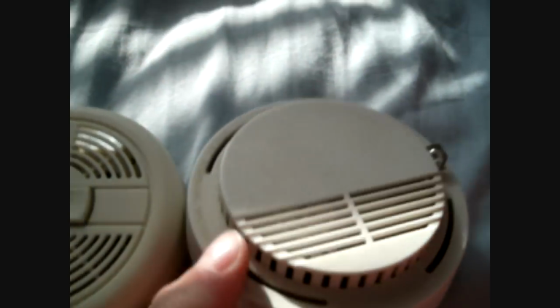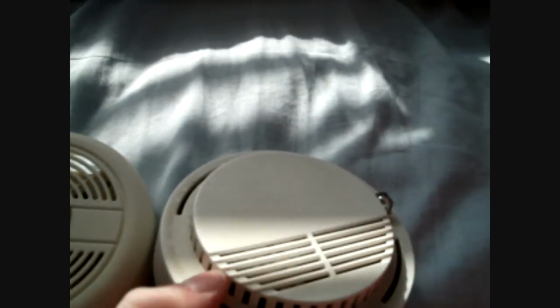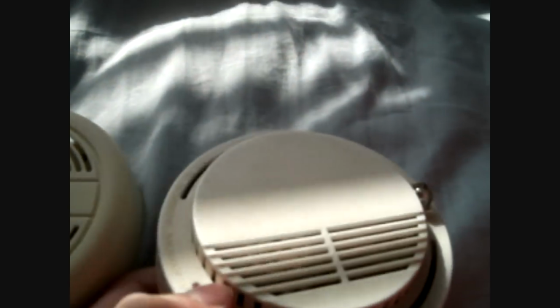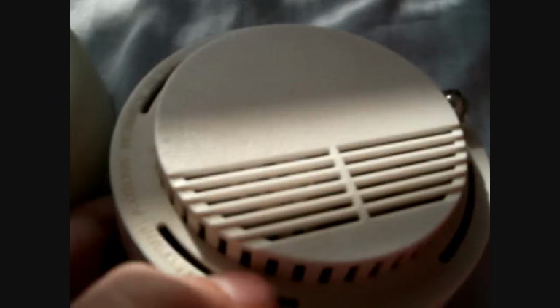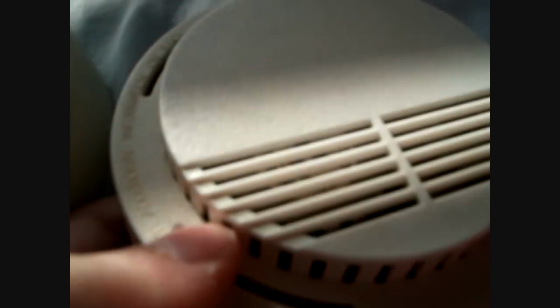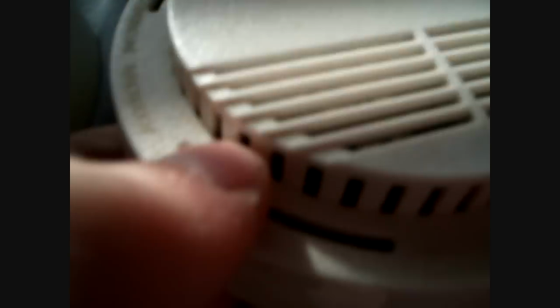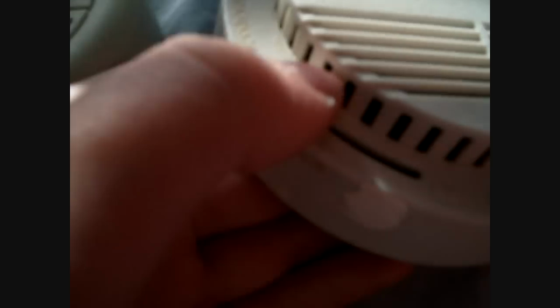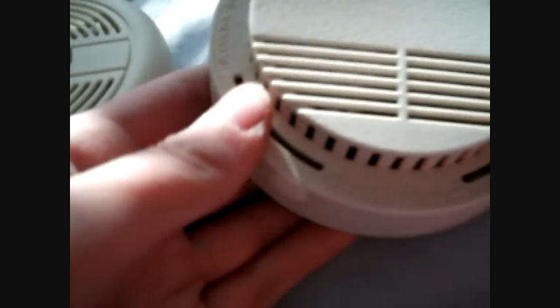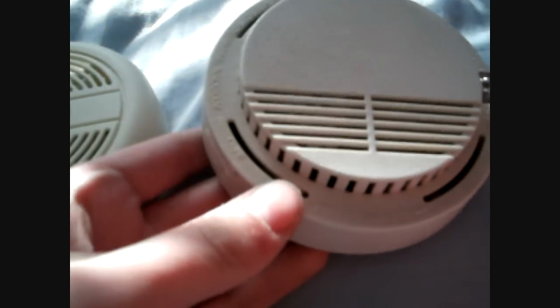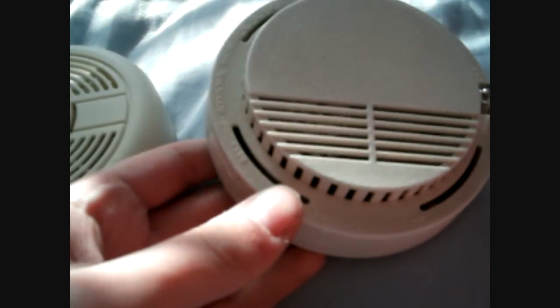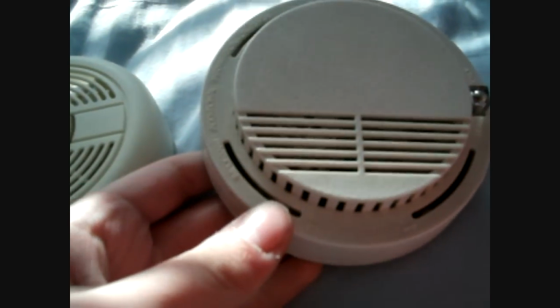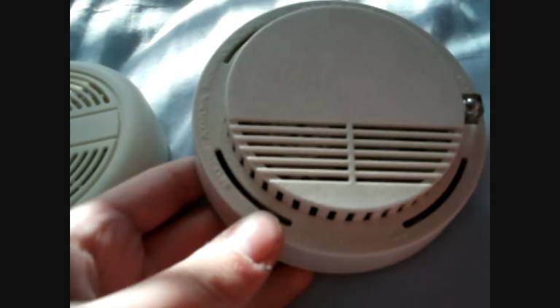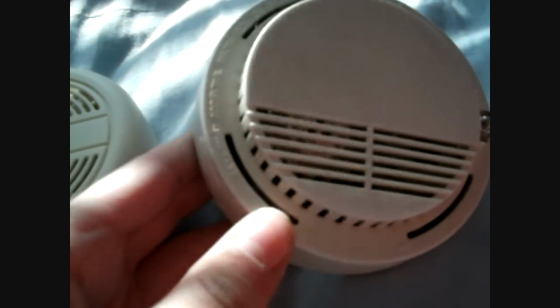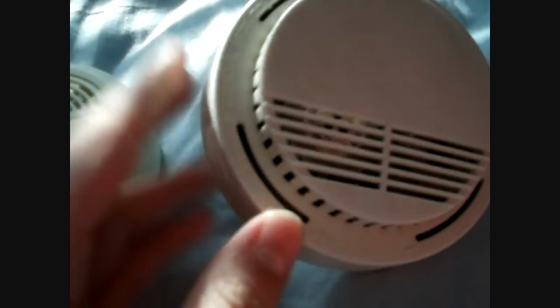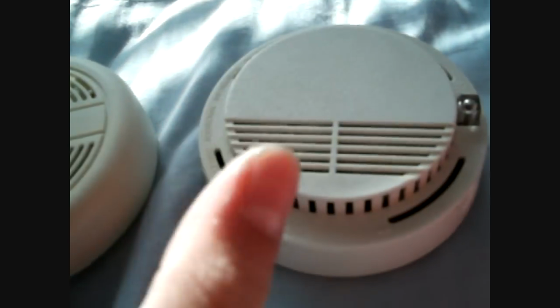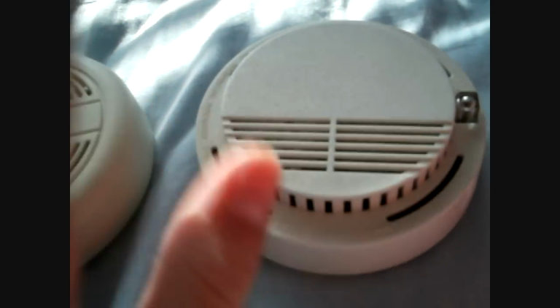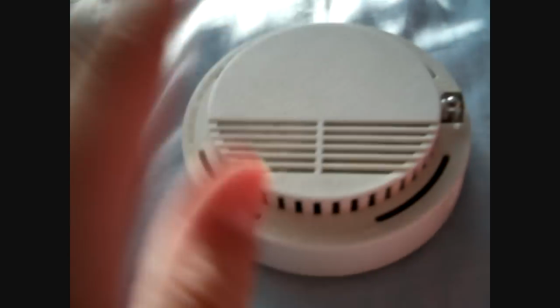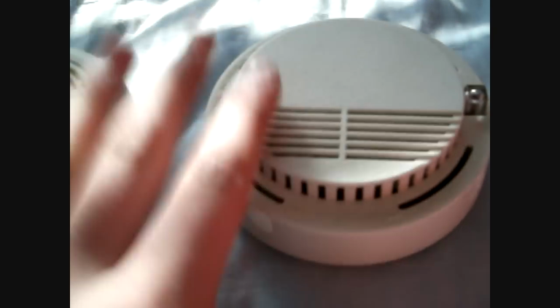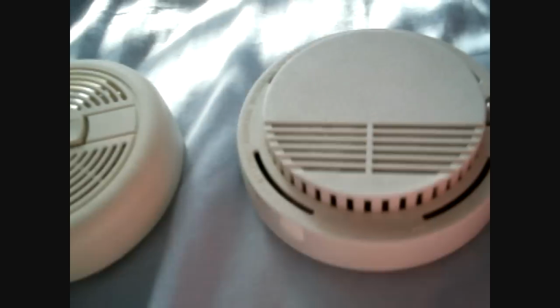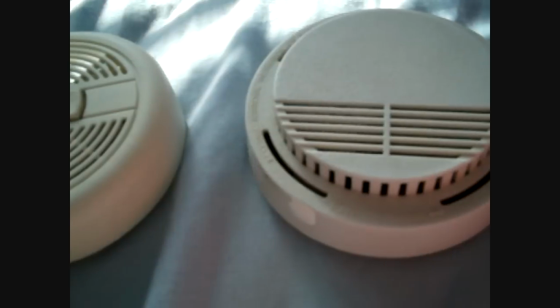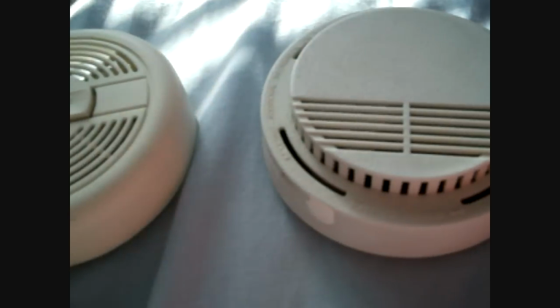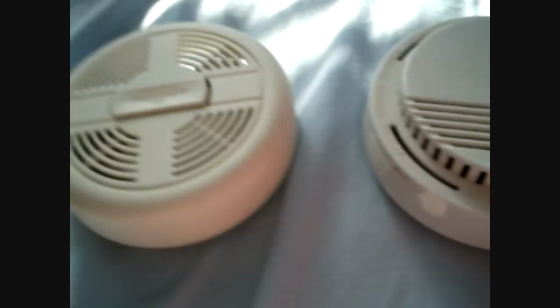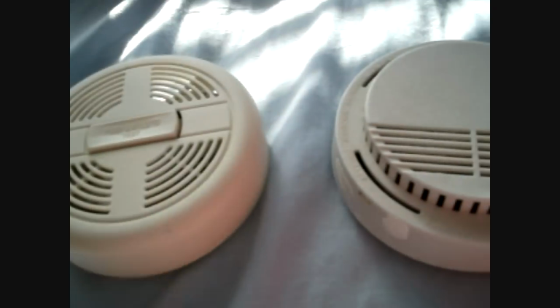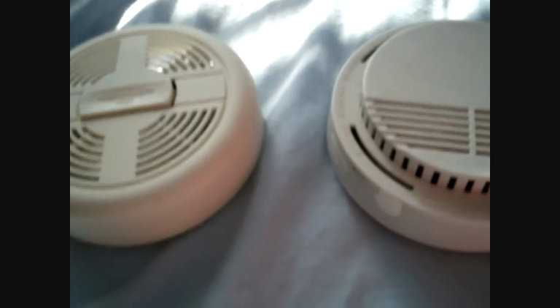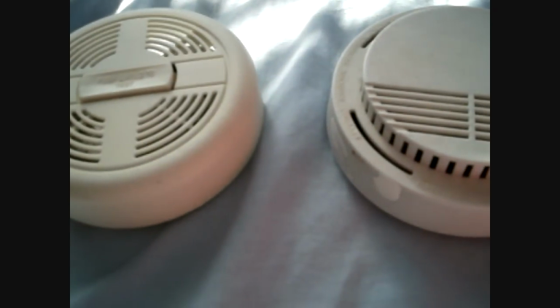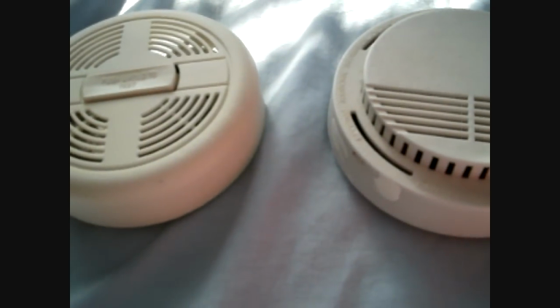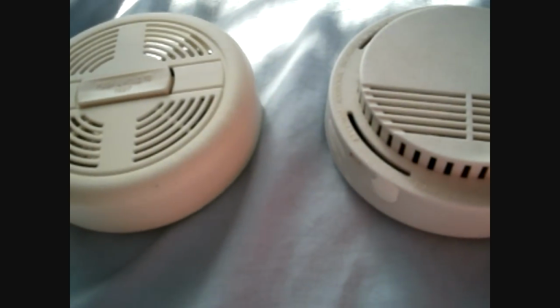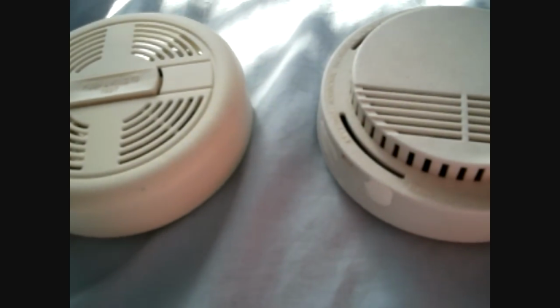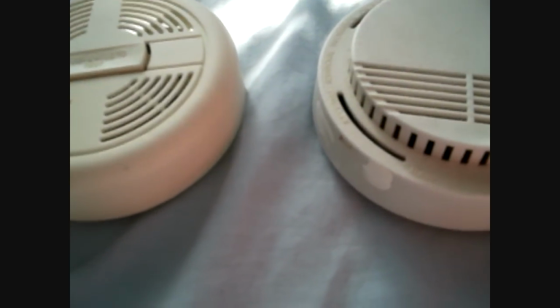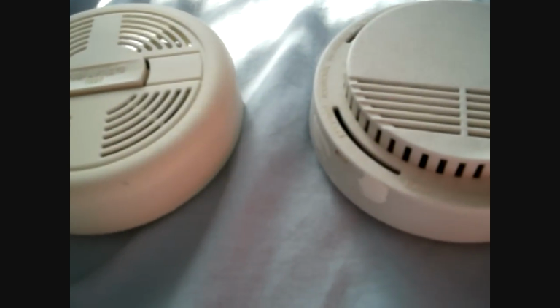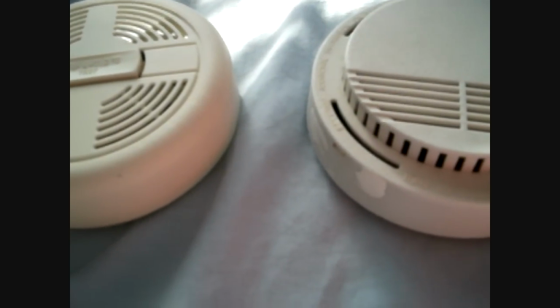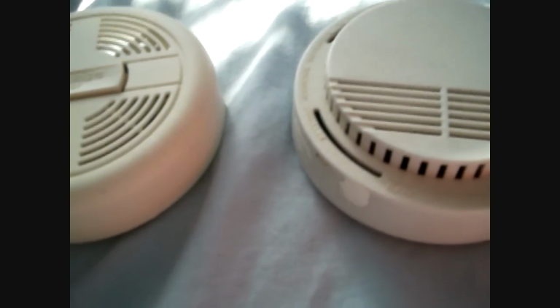The smoke alarm test three will take a little while, but I'll be getting another one. So, yes.